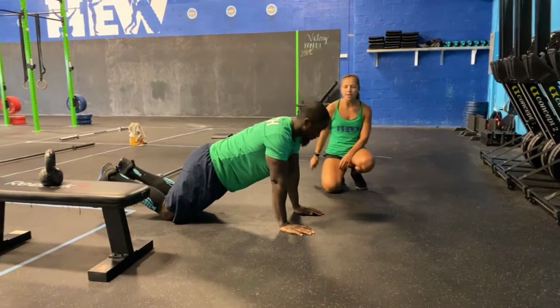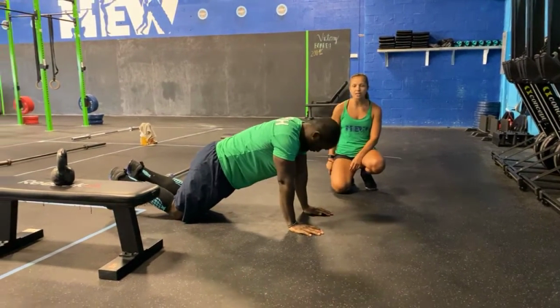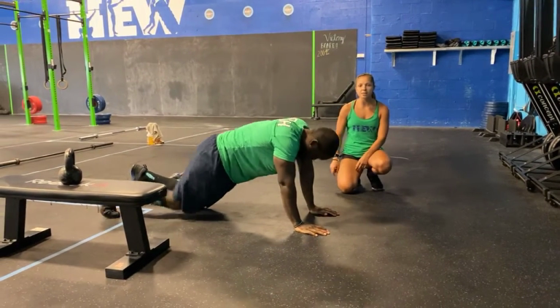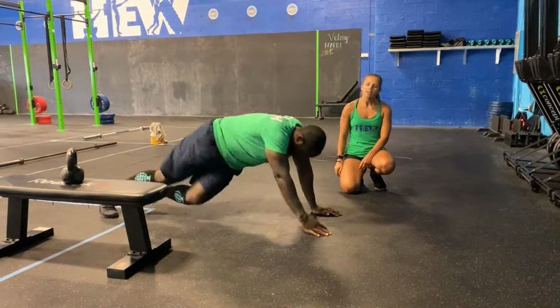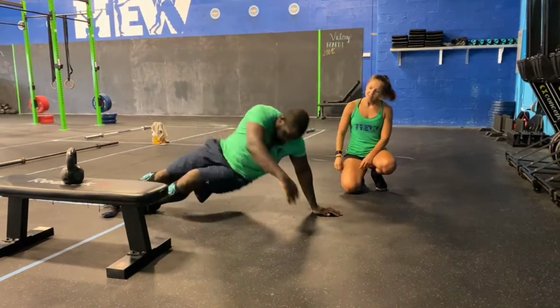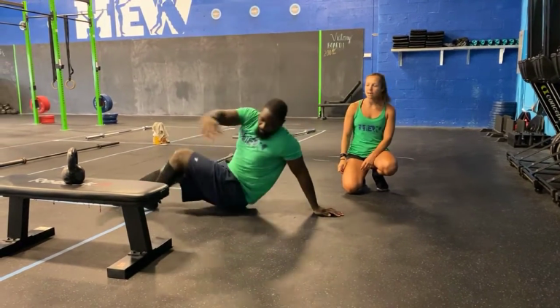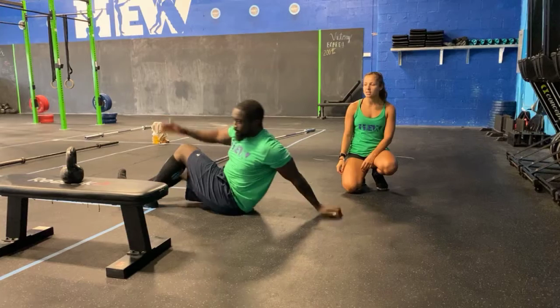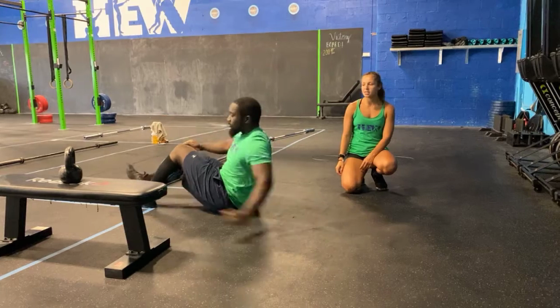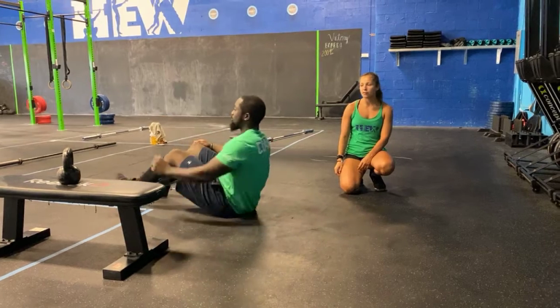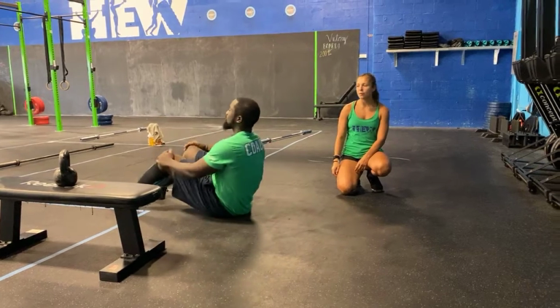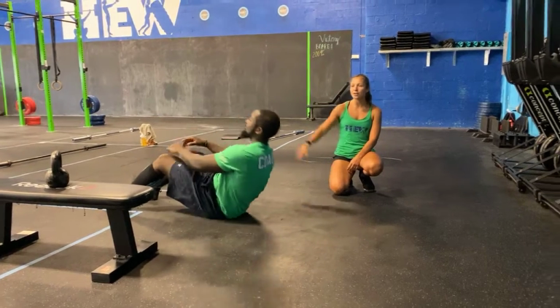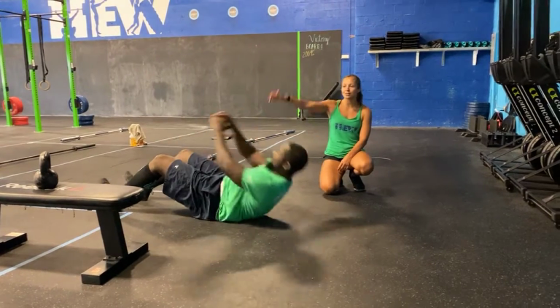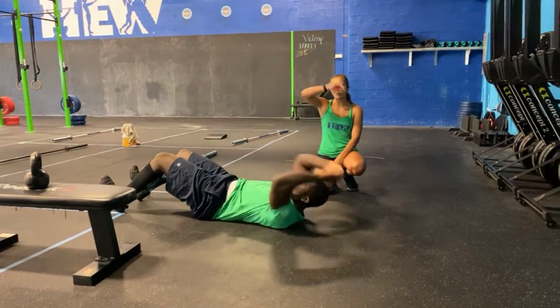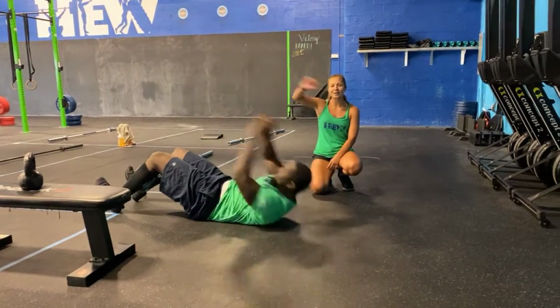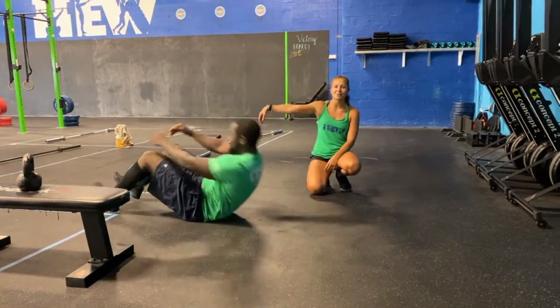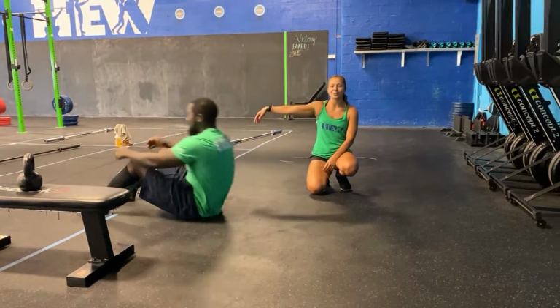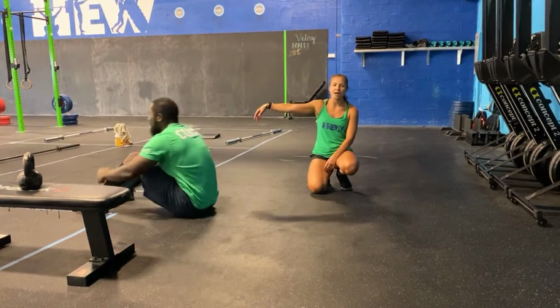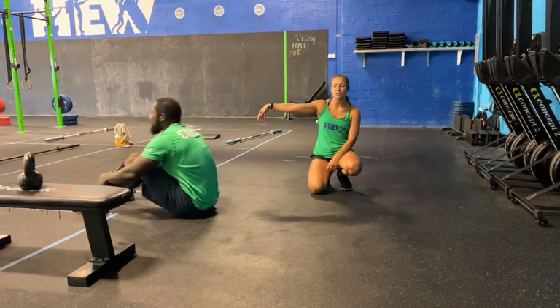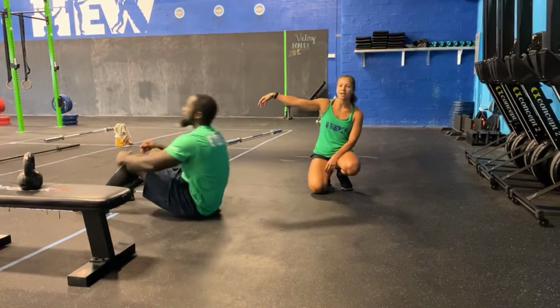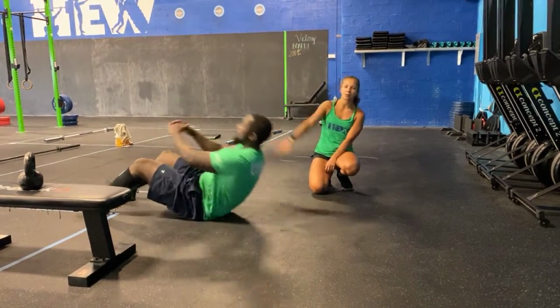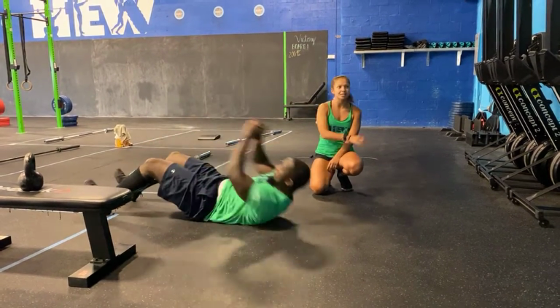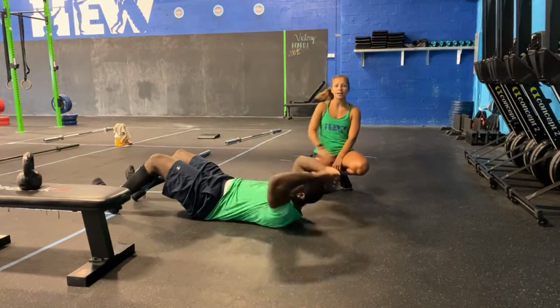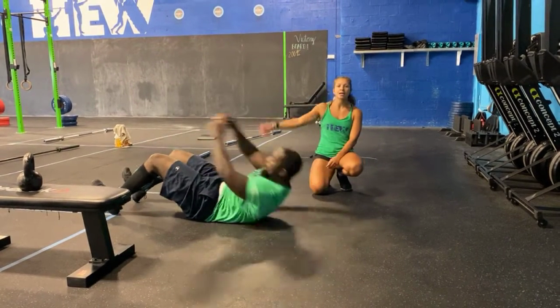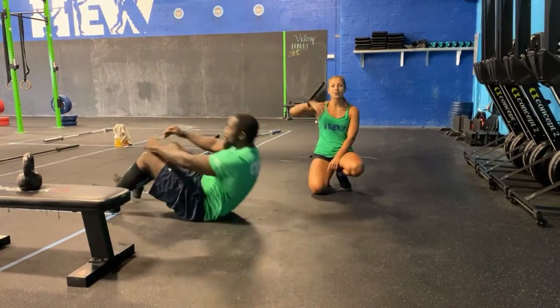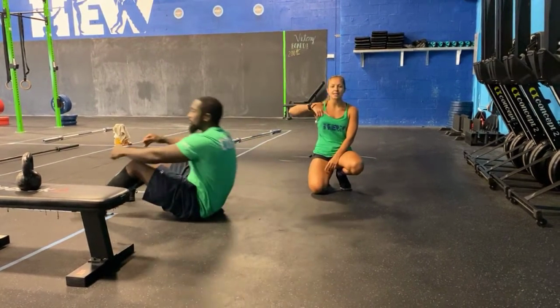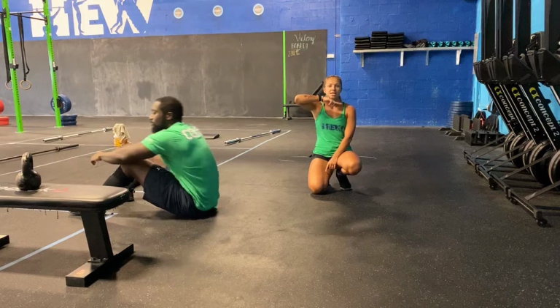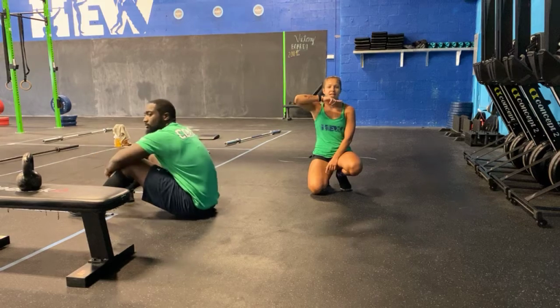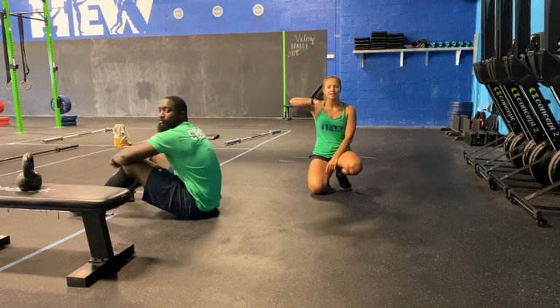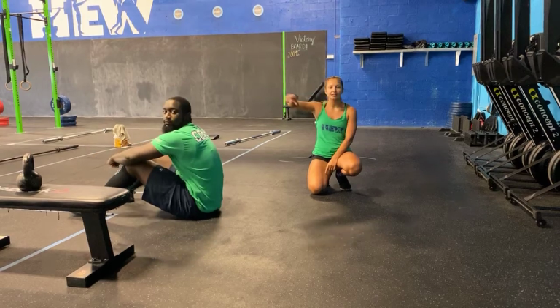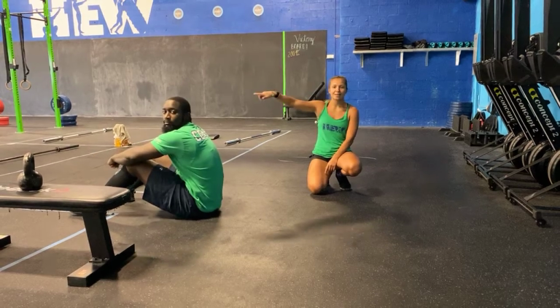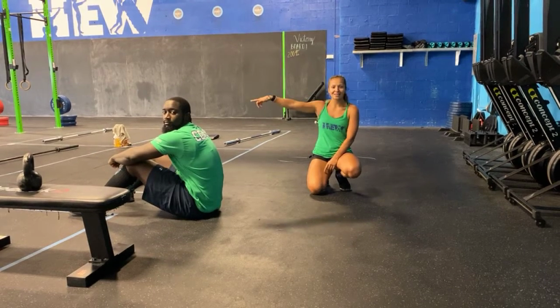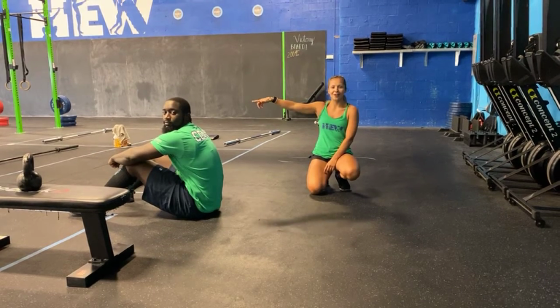Then your sit-ups. Flip over, swing your arm through past your shoulders, past your hip crease. Go and do that seven minutes long.